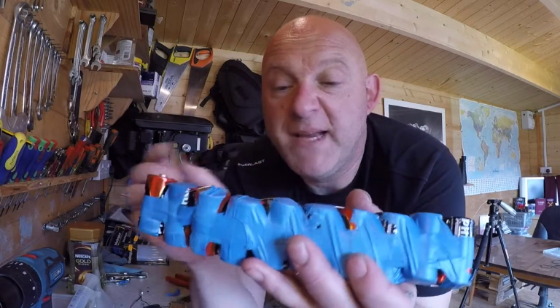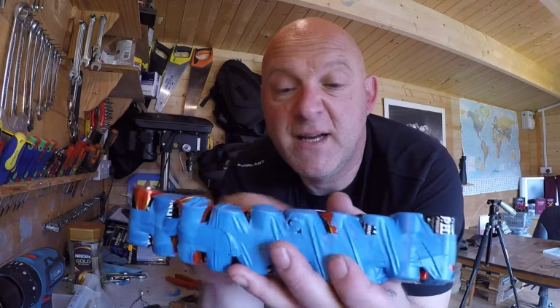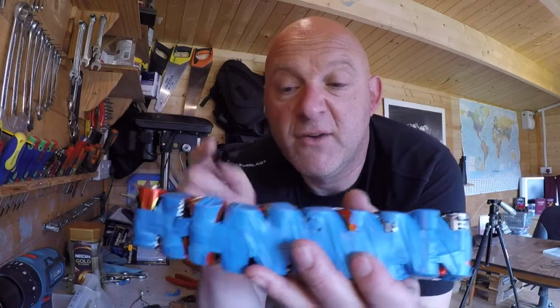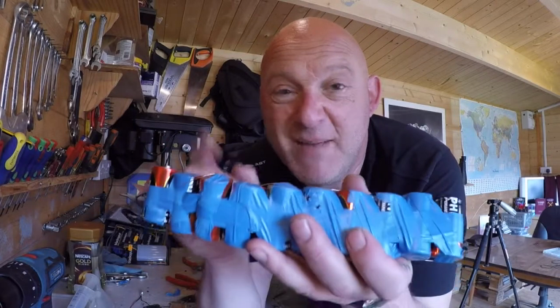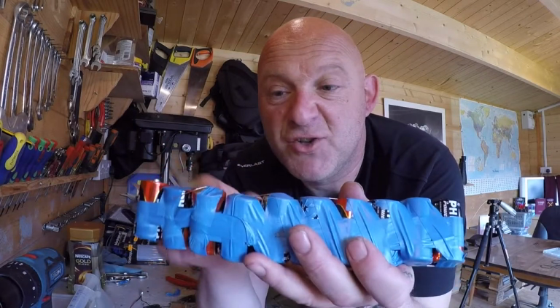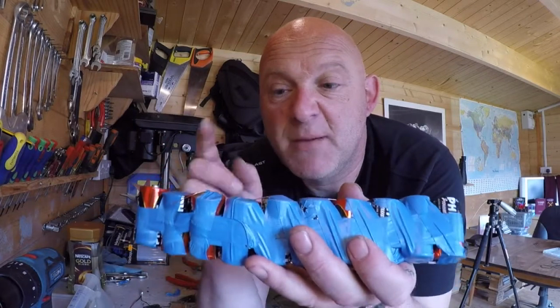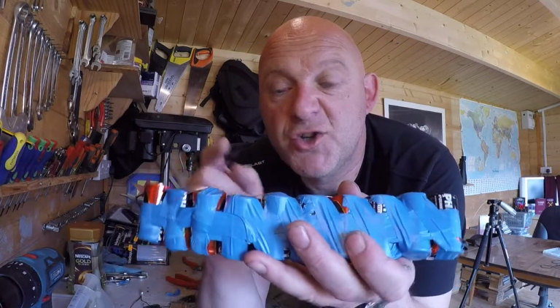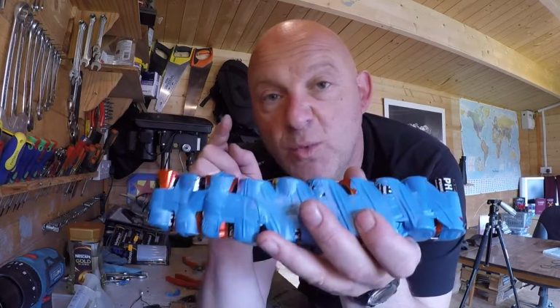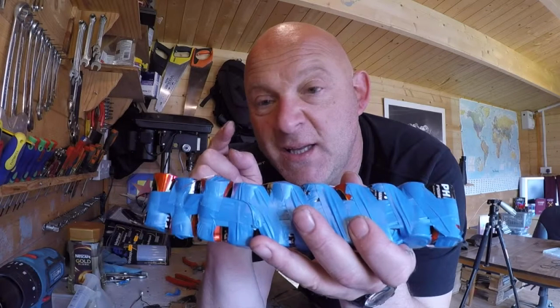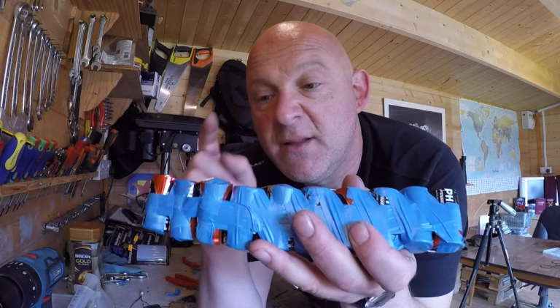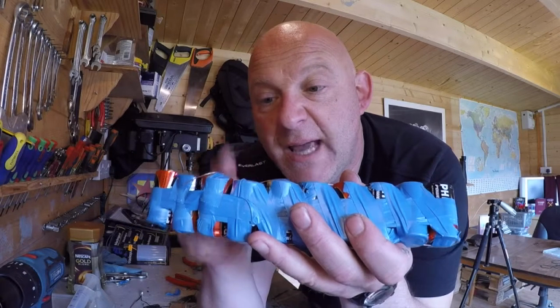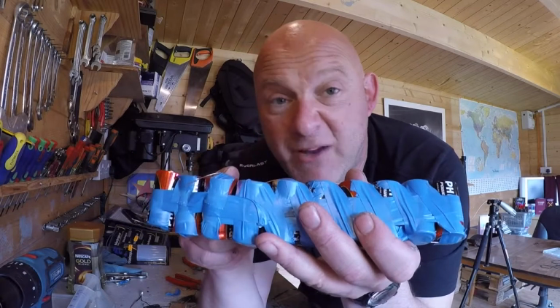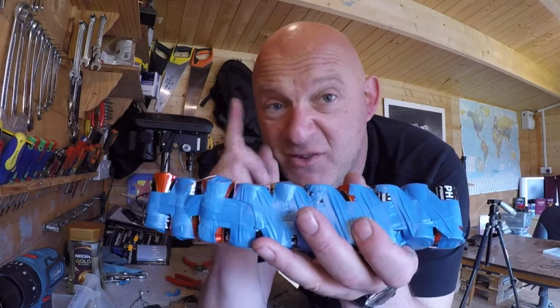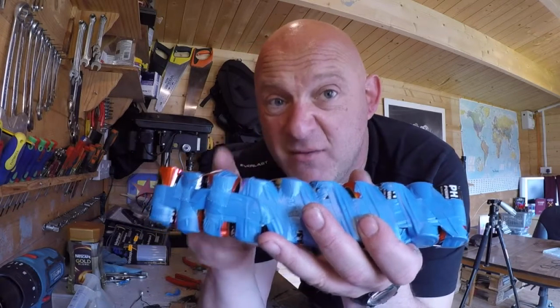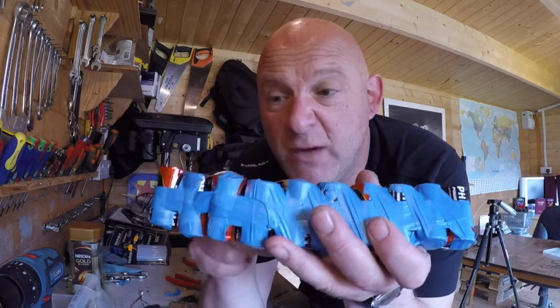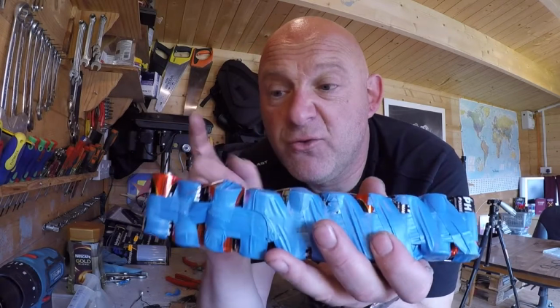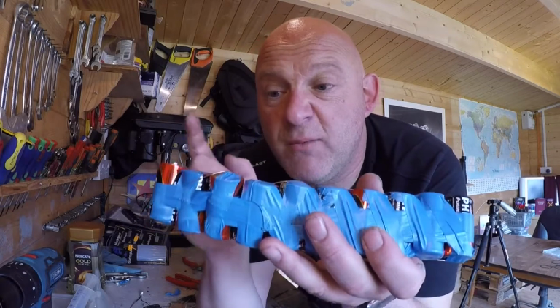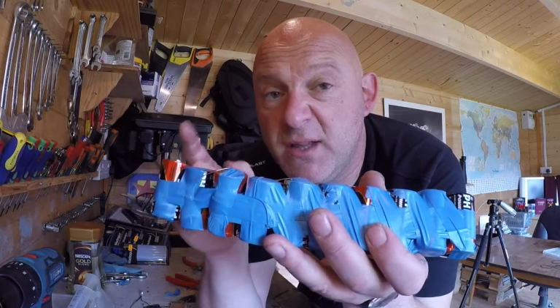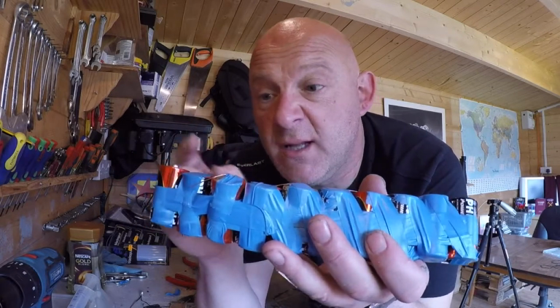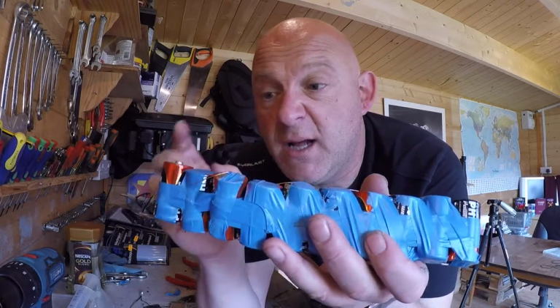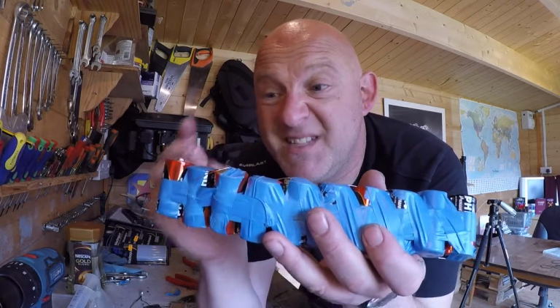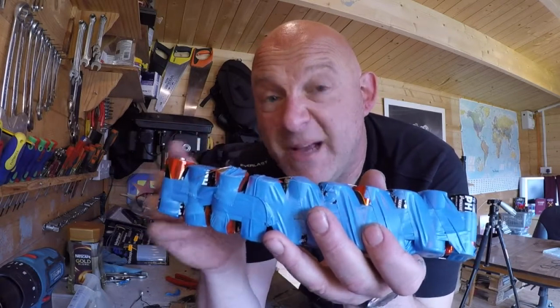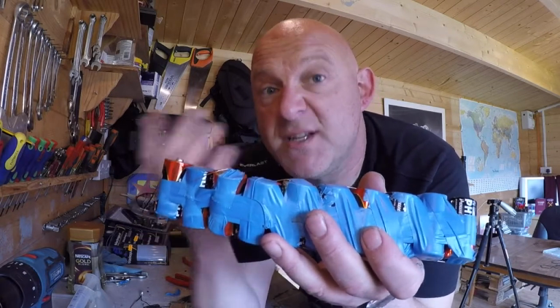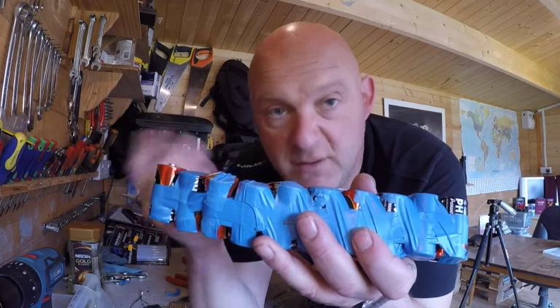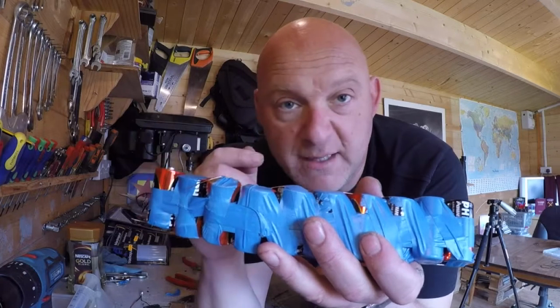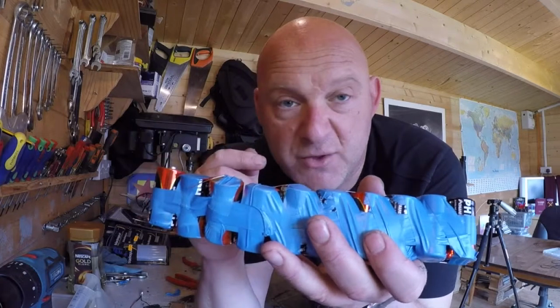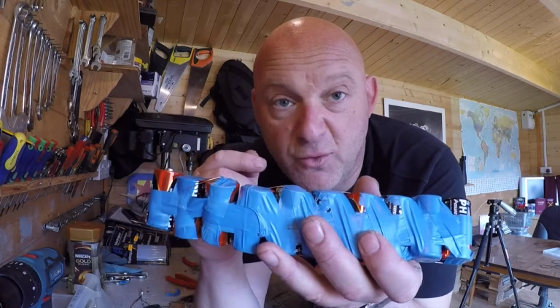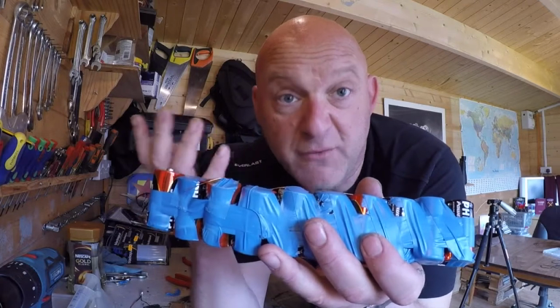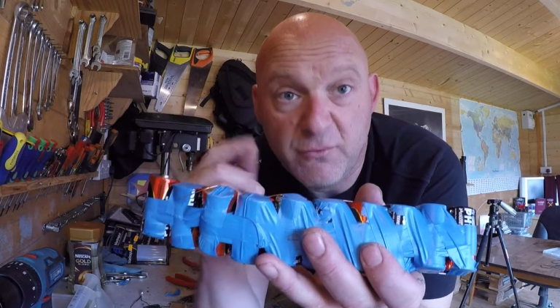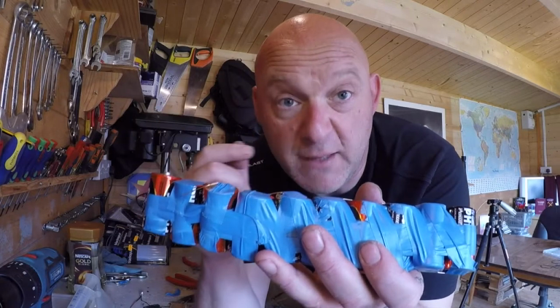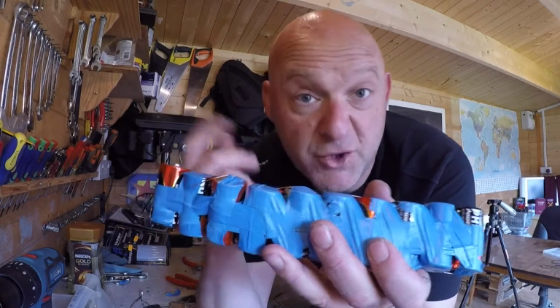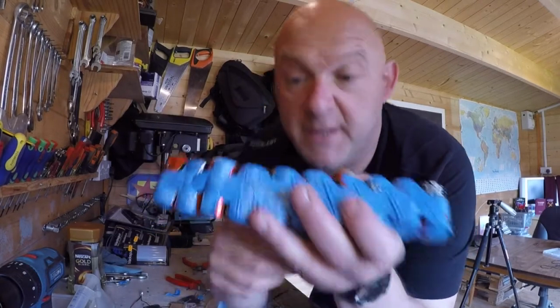I've got 10 batteries here but I'll show you with the 8 batteries — that's over 12 volts — and then with the 10 batteries you can make that up to 14 volts. I'll actually show you now.